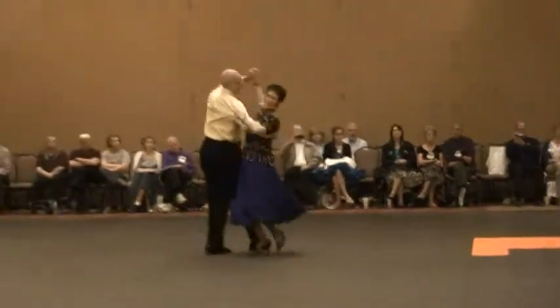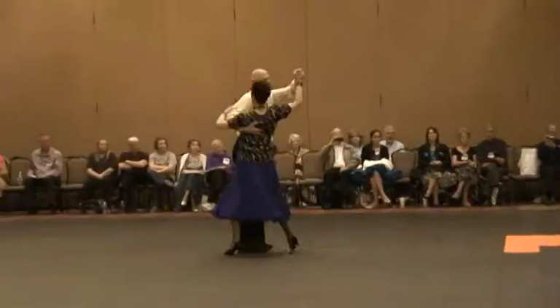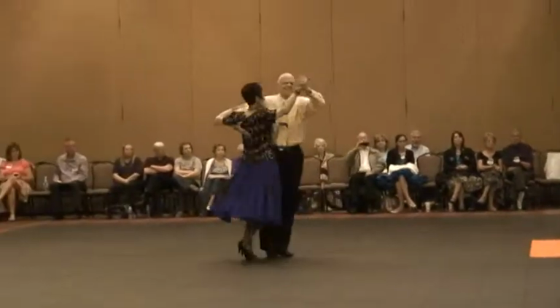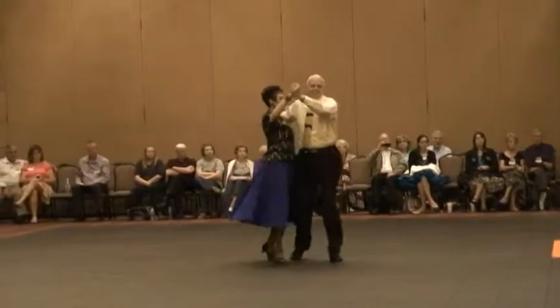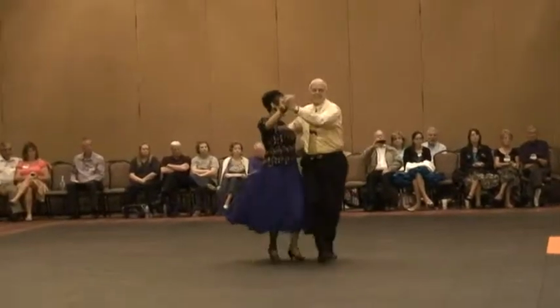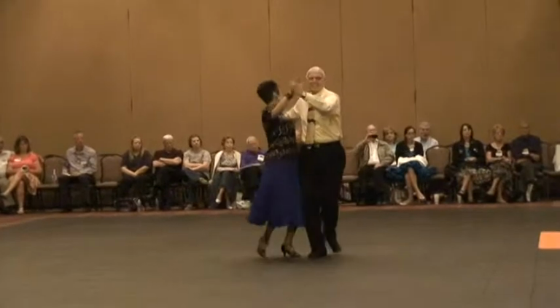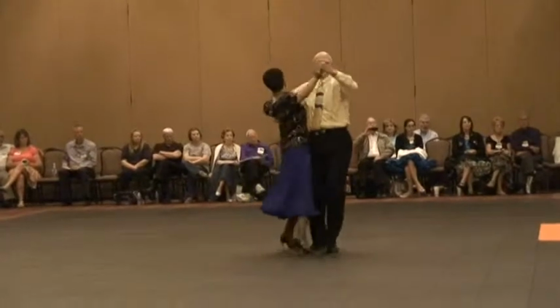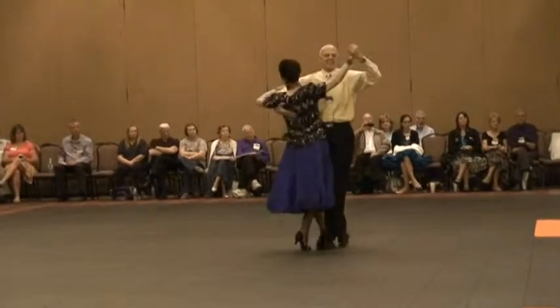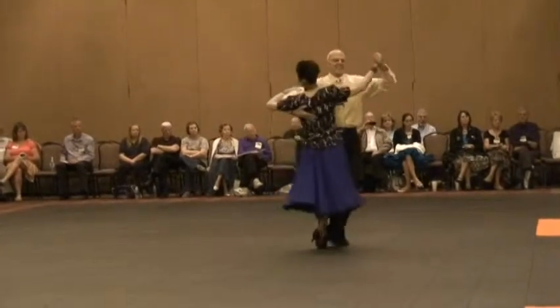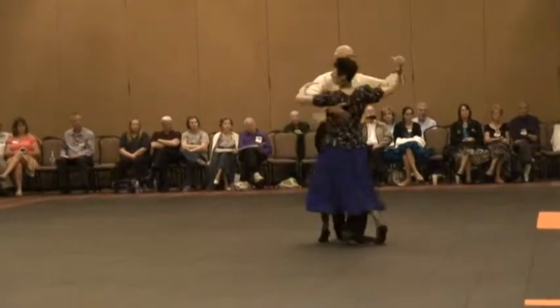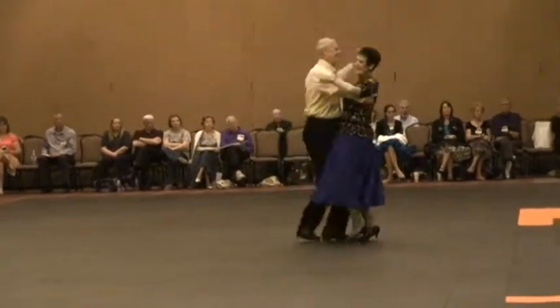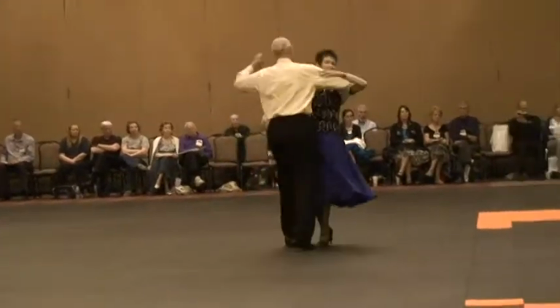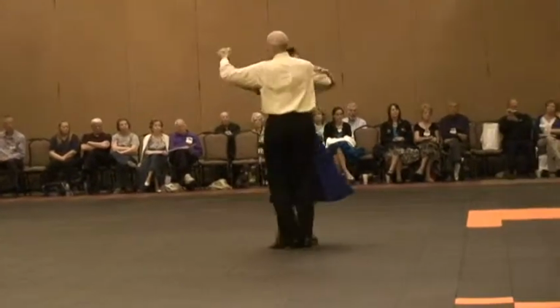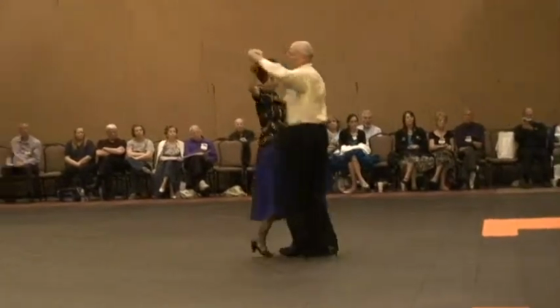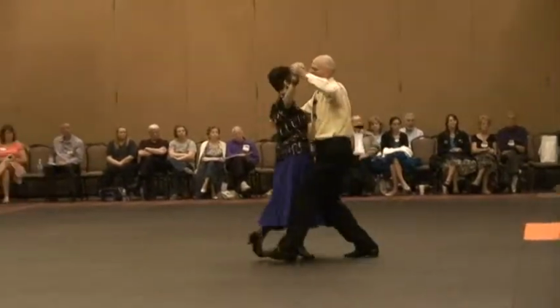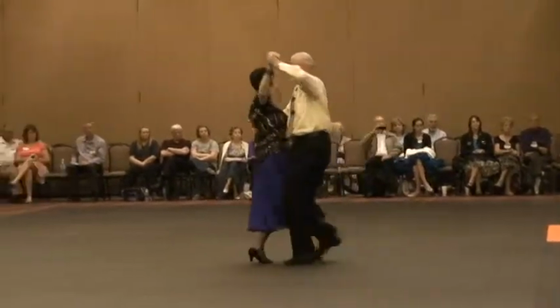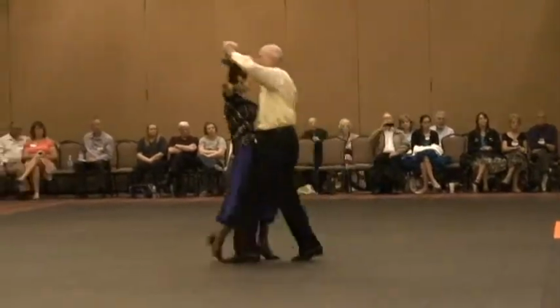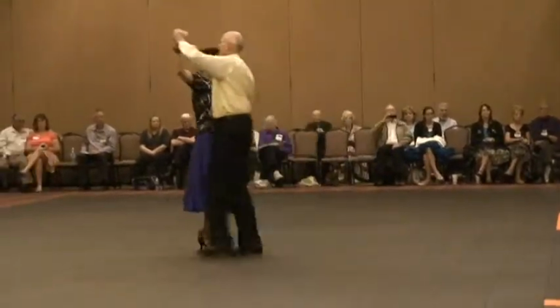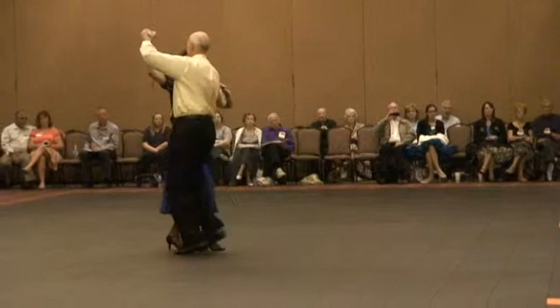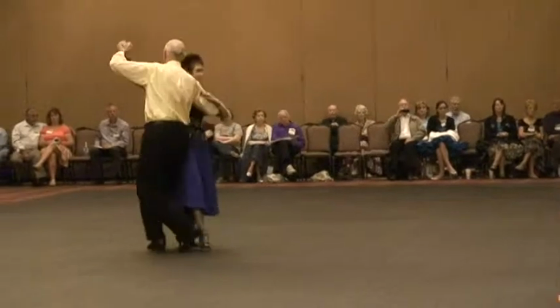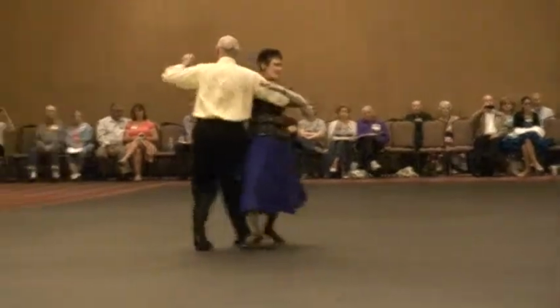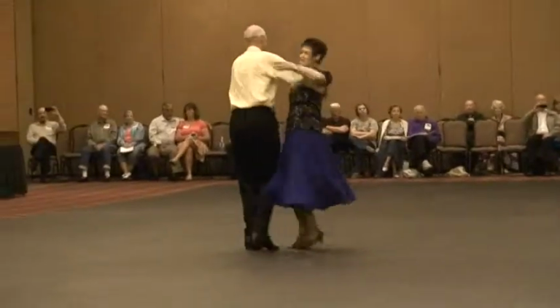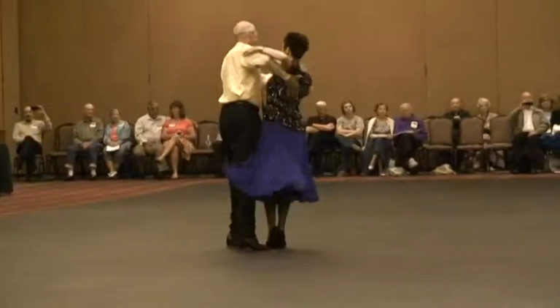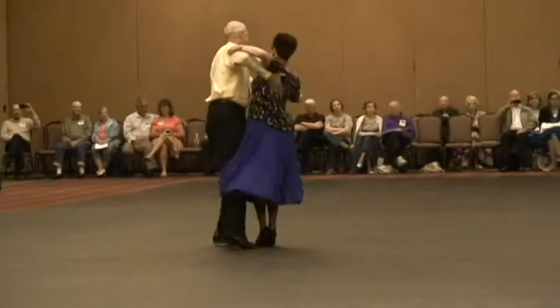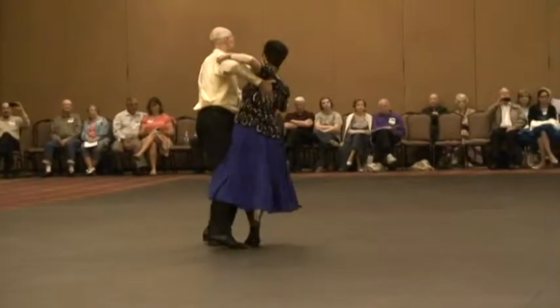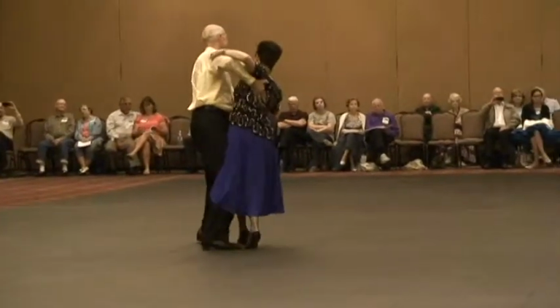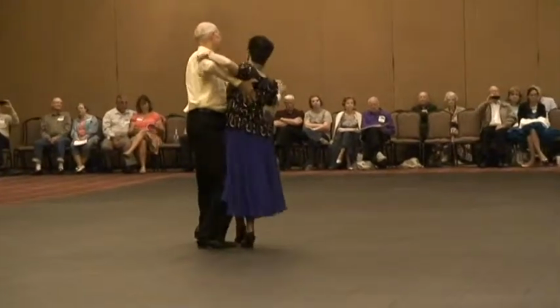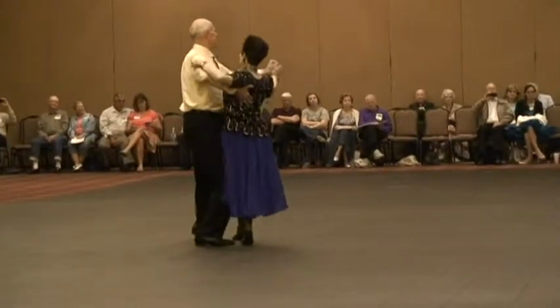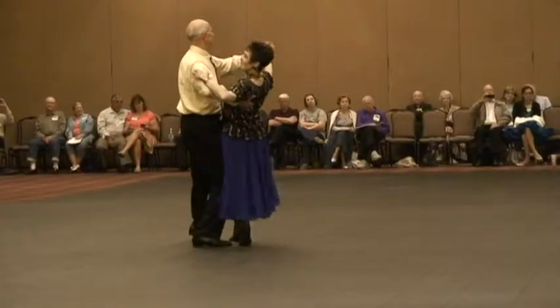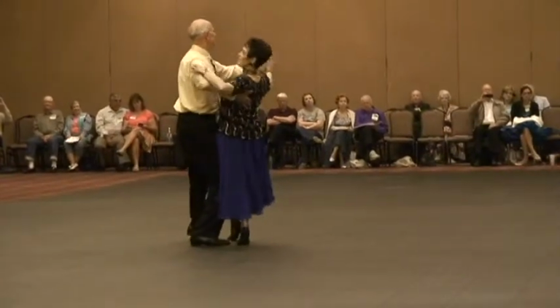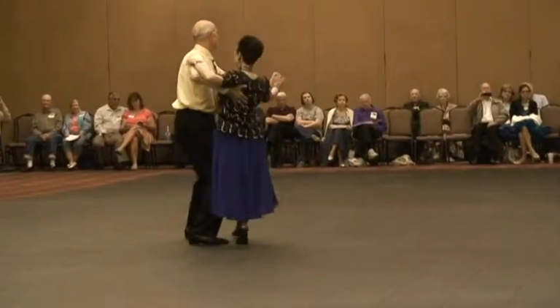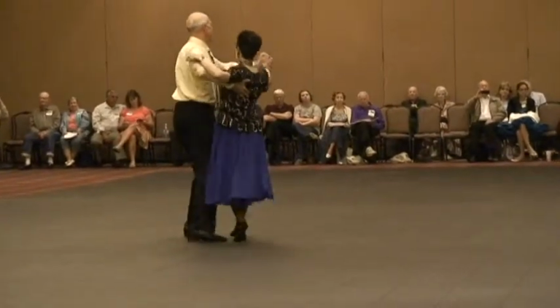Slow side lock. Toward to banjo. Curved feather chain. Natural preparation, space centers. Same foot lunge. Change sway.